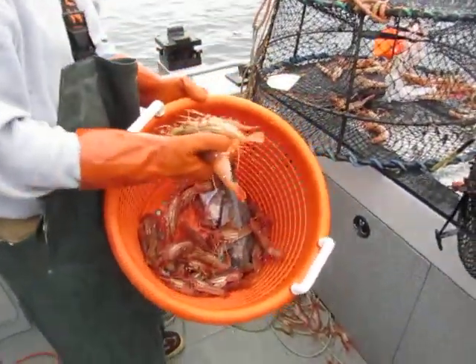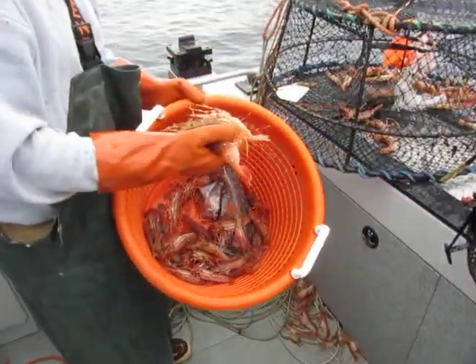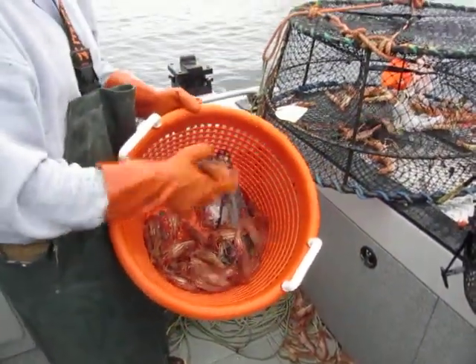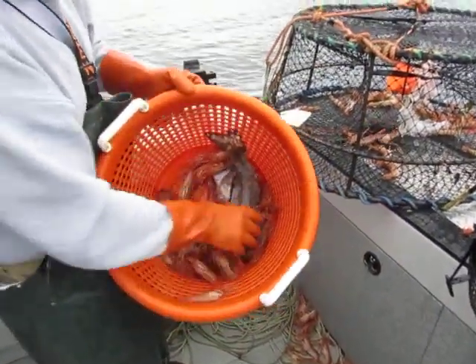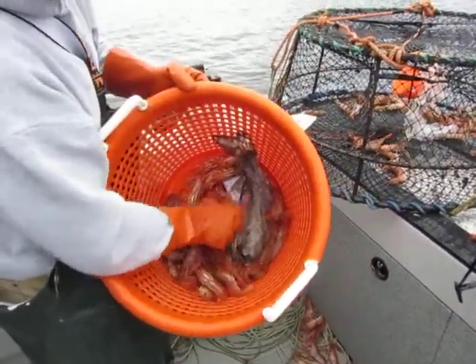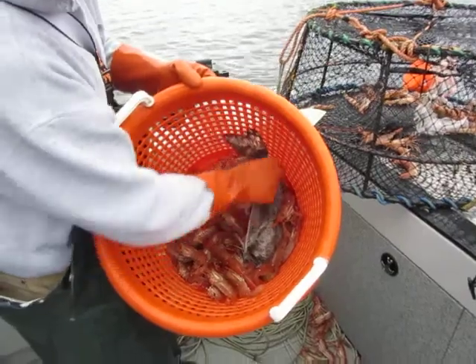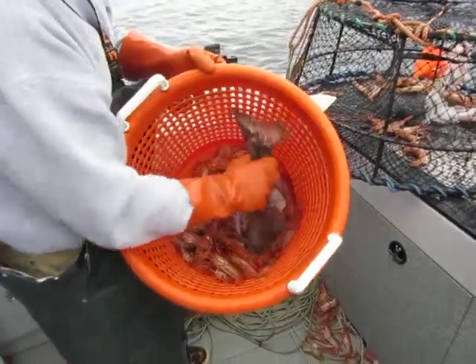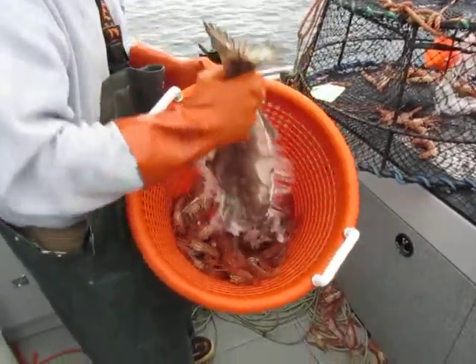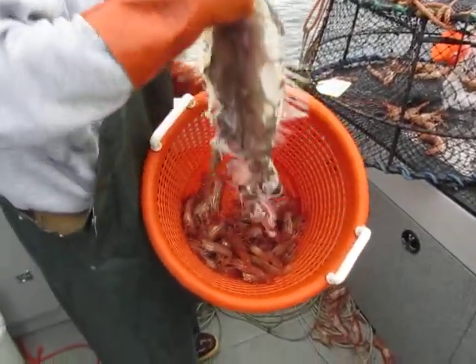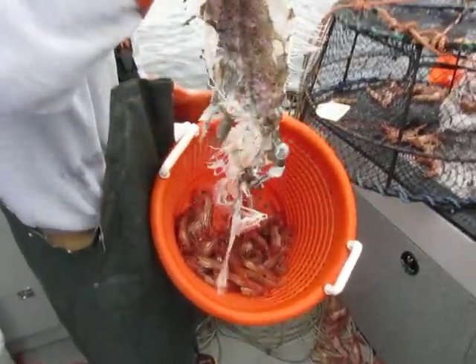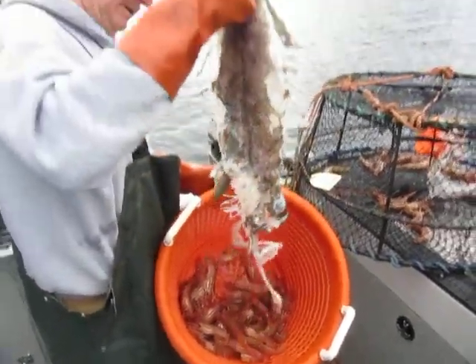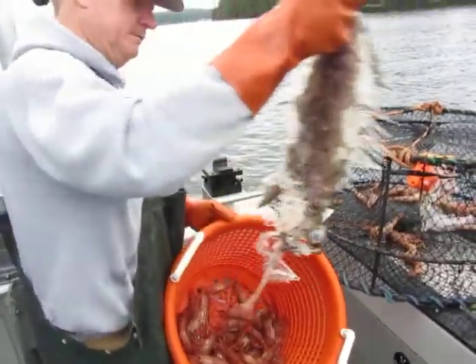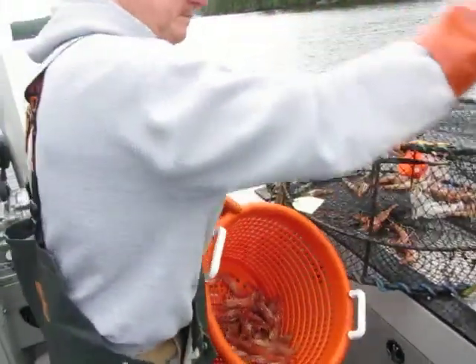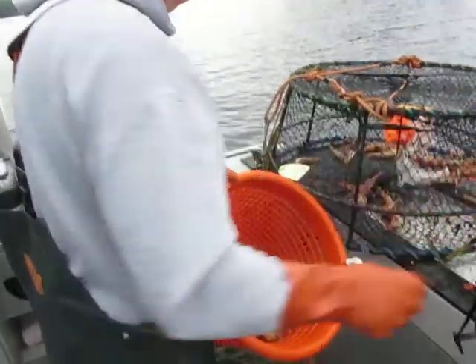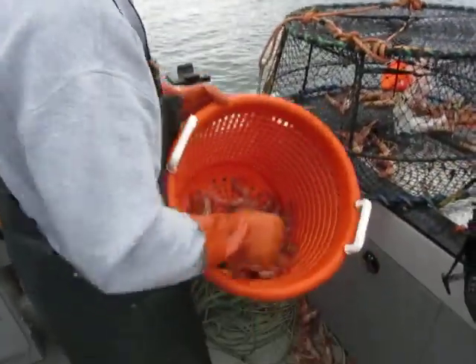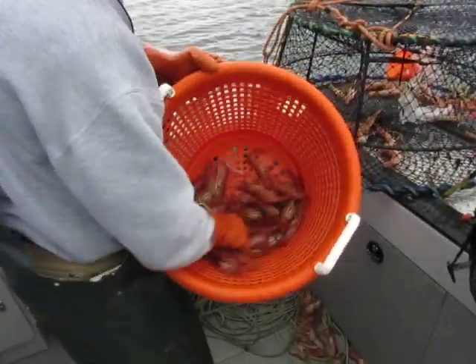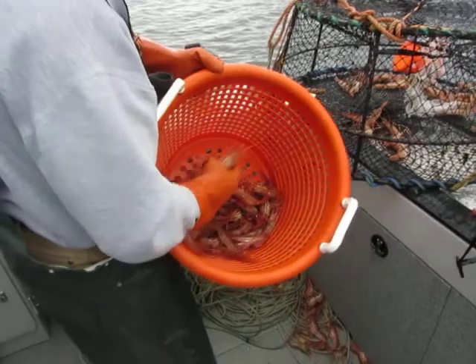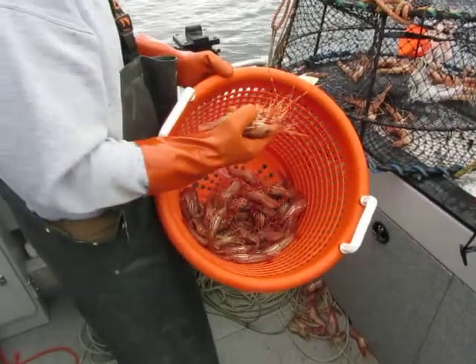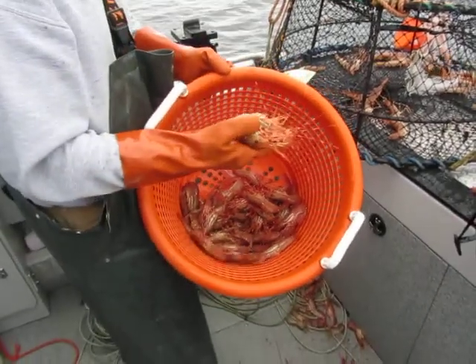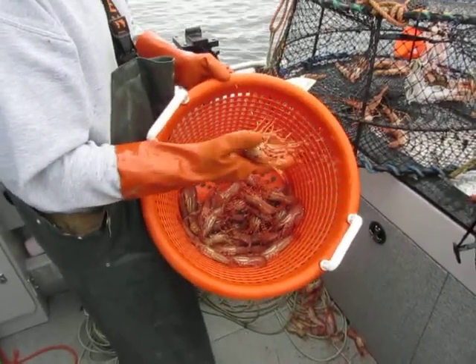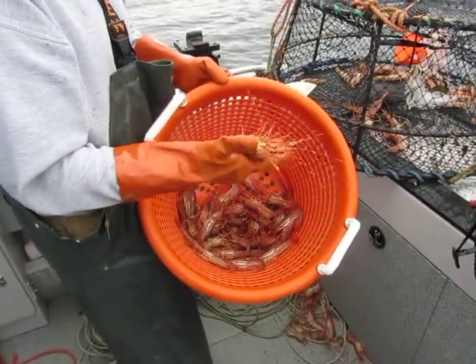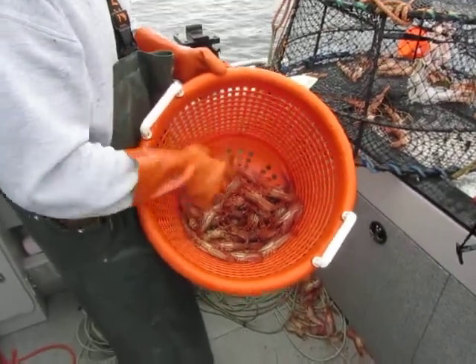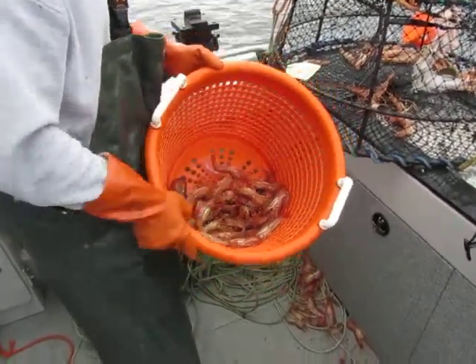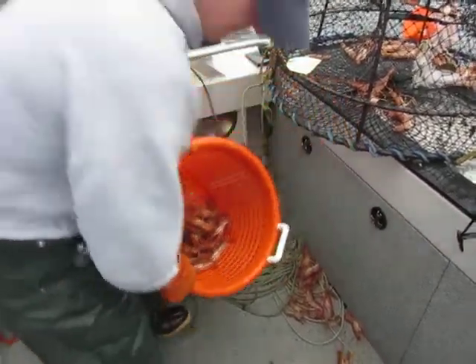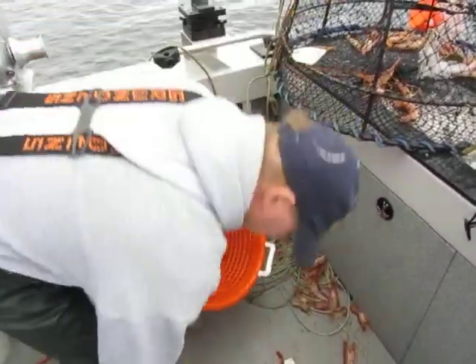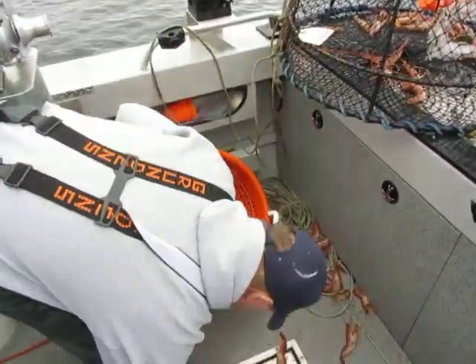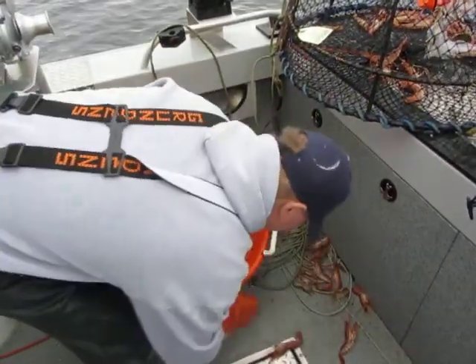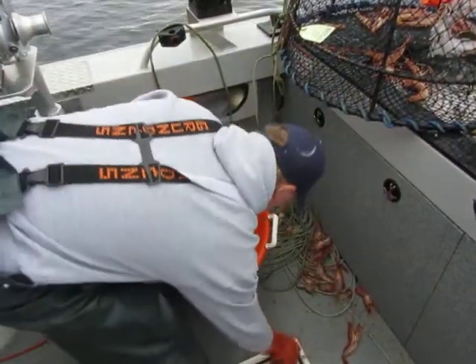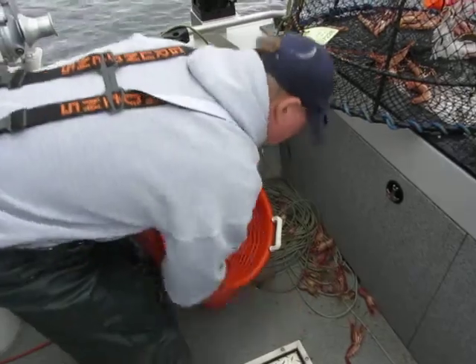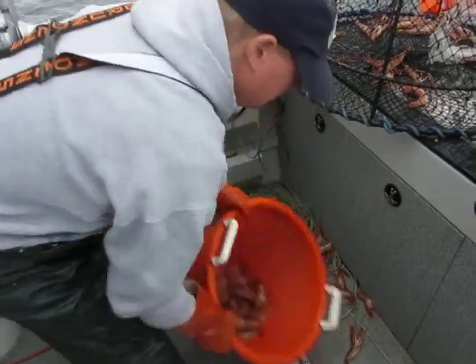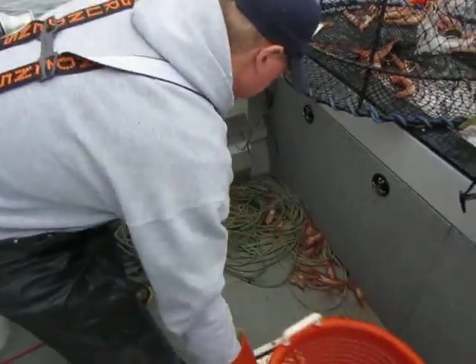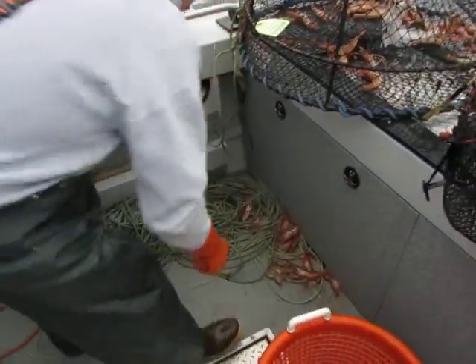See what he's got there in his hand. That's the bait that he used — there's not much left of it. The shrimp were ready to go after it. Those are the nice shrimp that we got on a neat day fishing for shrimp and also for halibut.